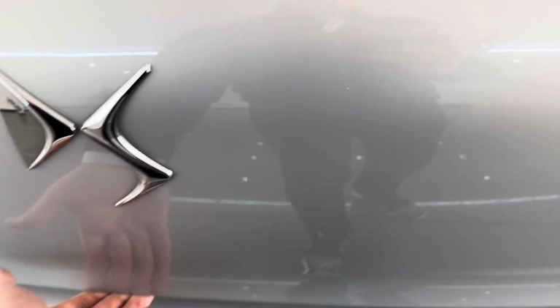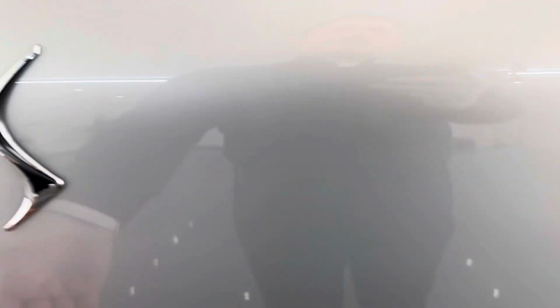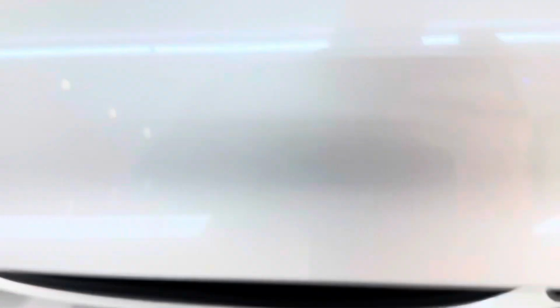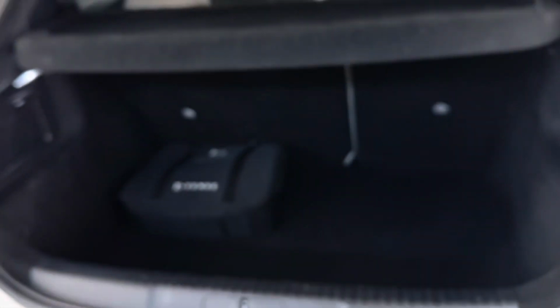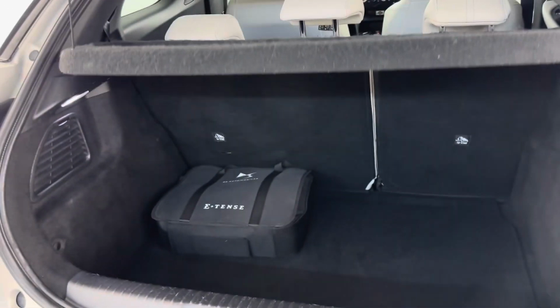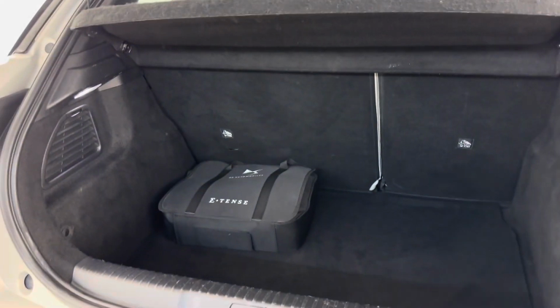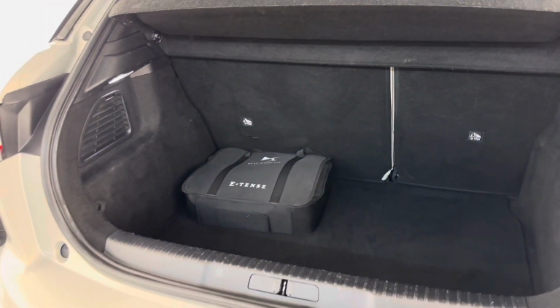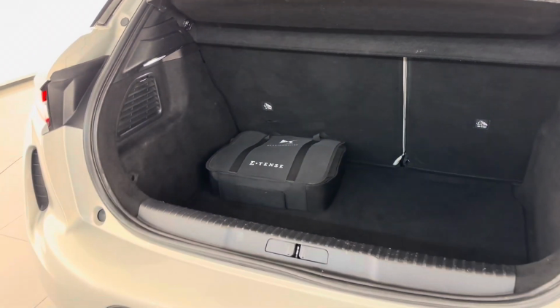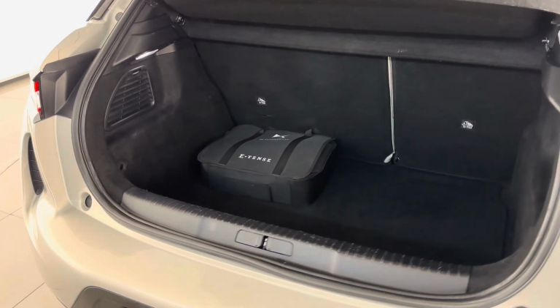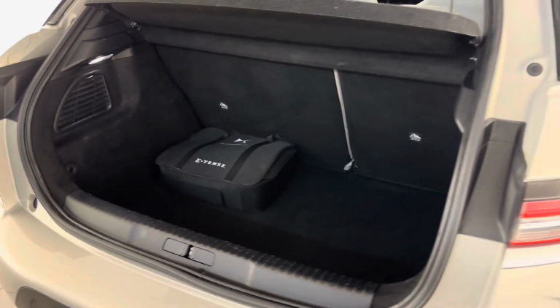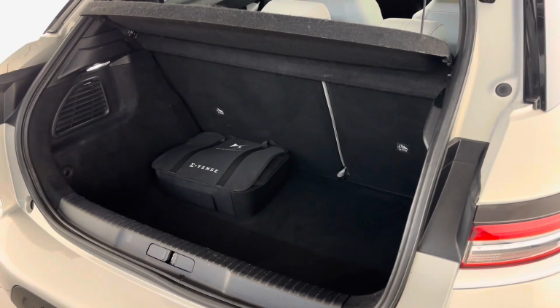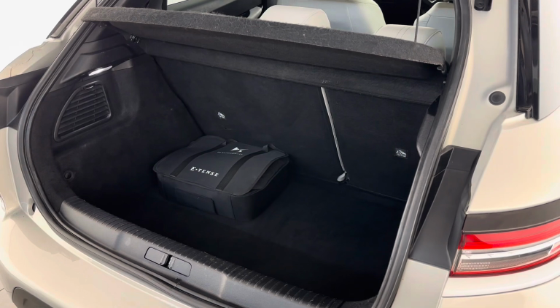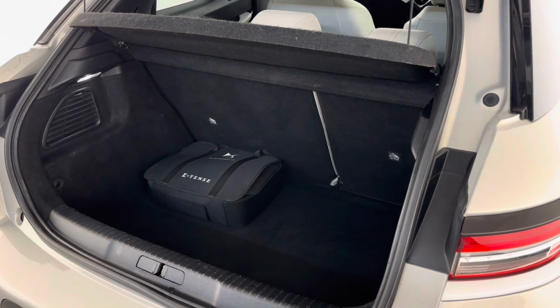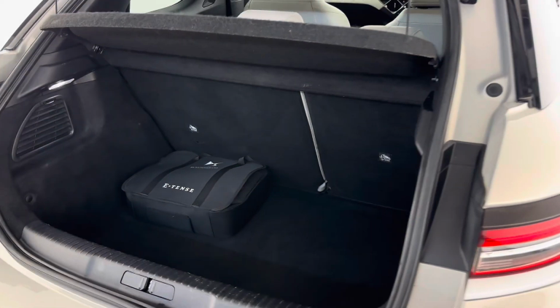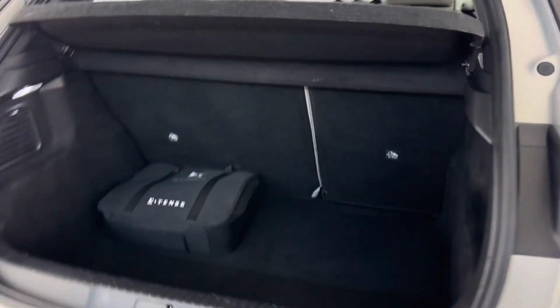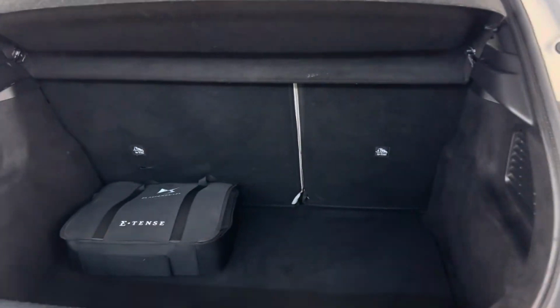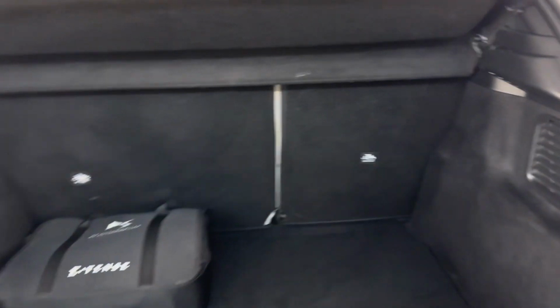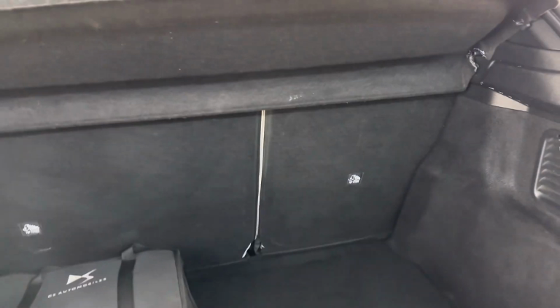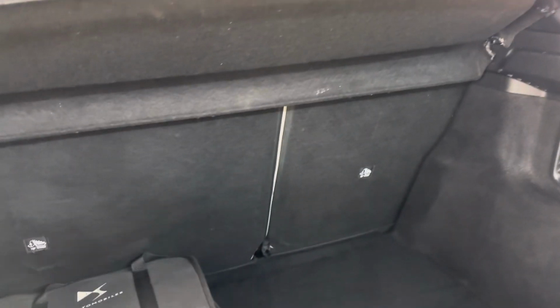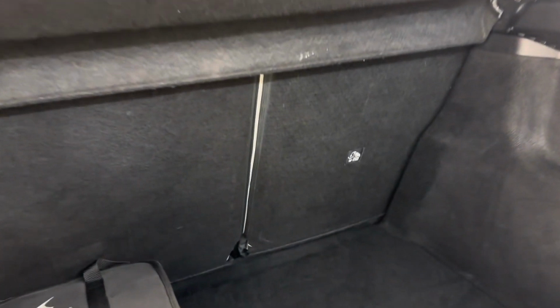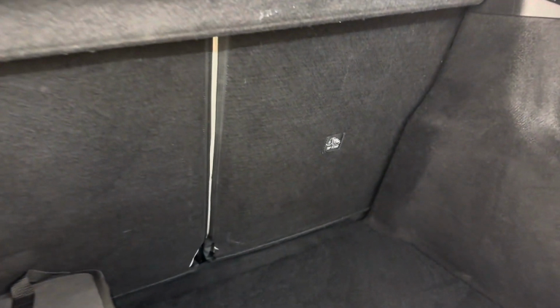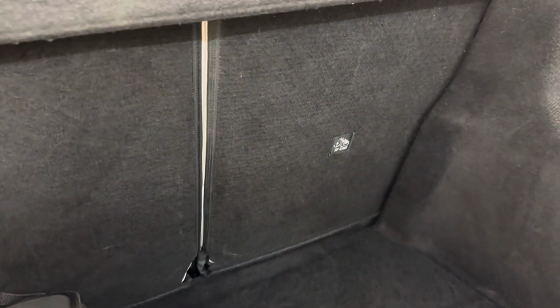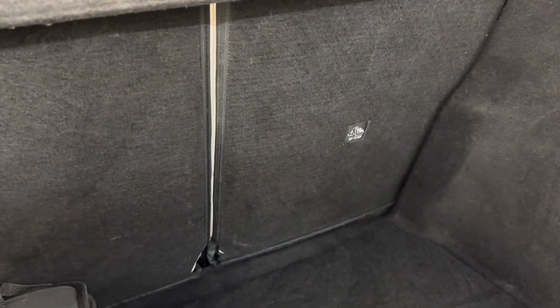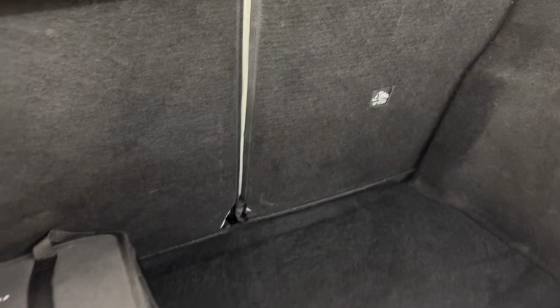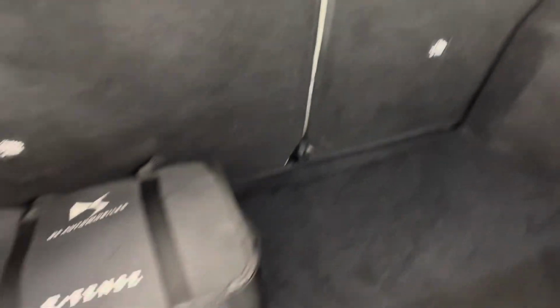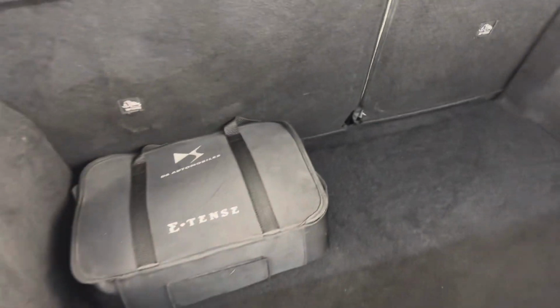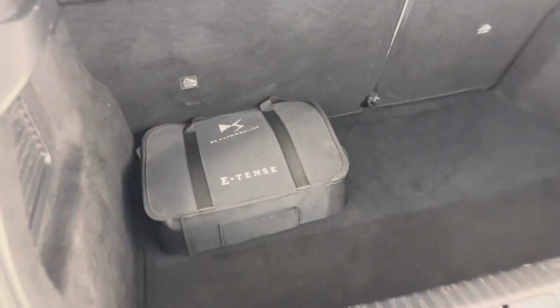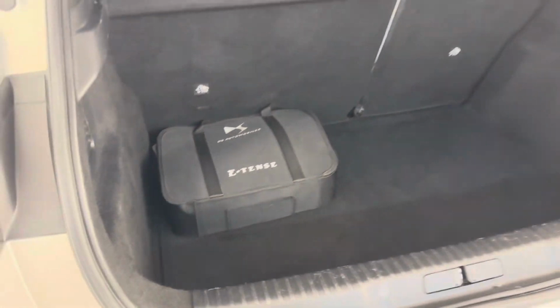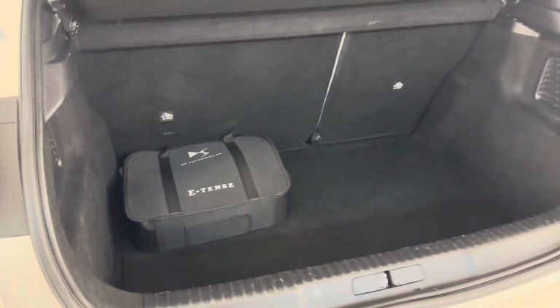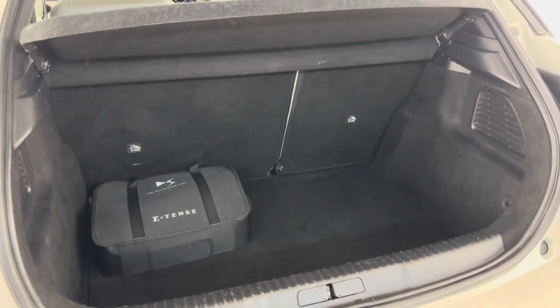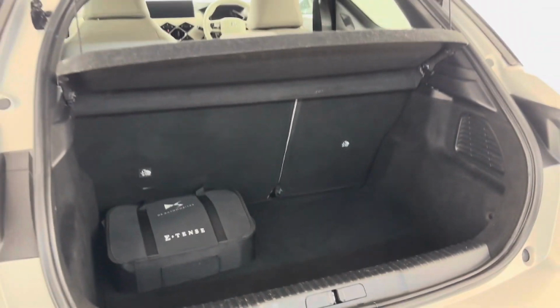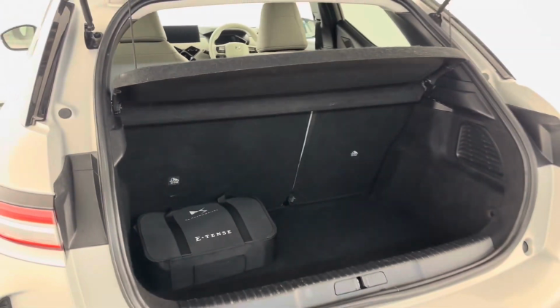Moving into the boot of the car, there's a great size boot. You've got anchor points for the rear seat as well as ISOFIX, along with an accelerated charging cable and carry case.